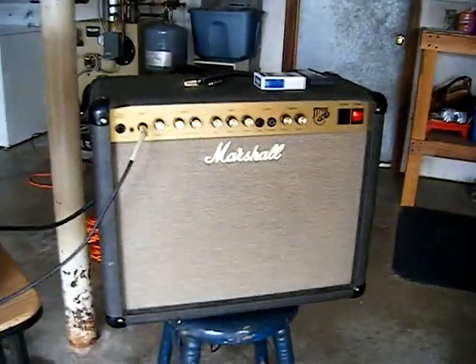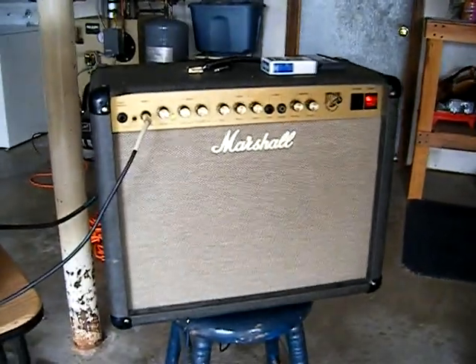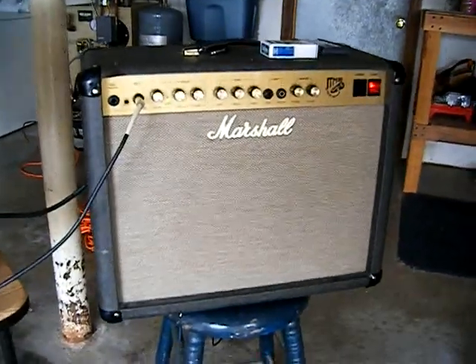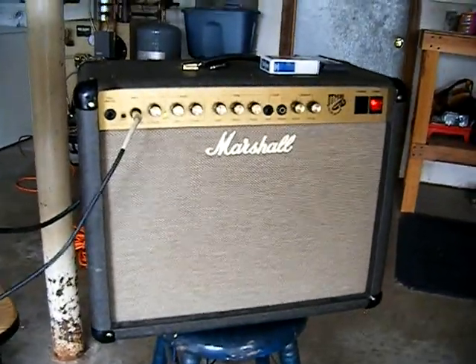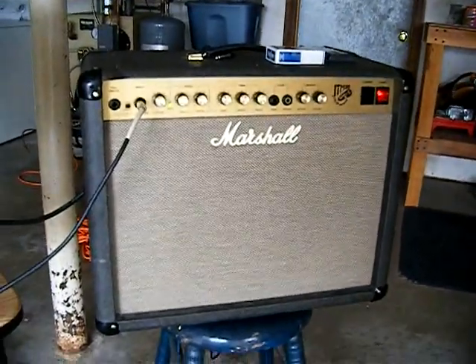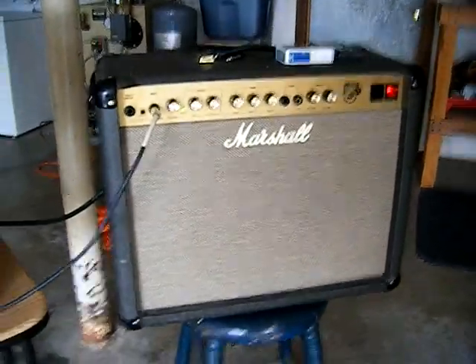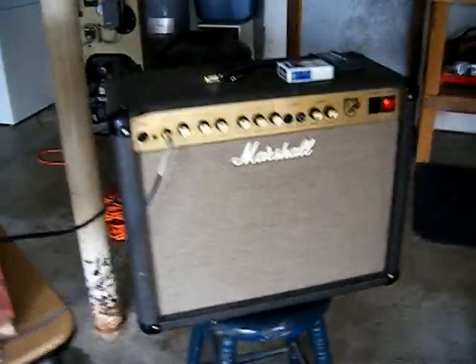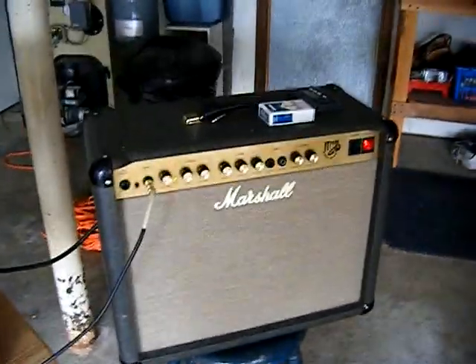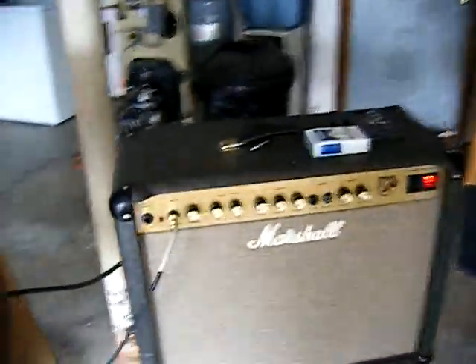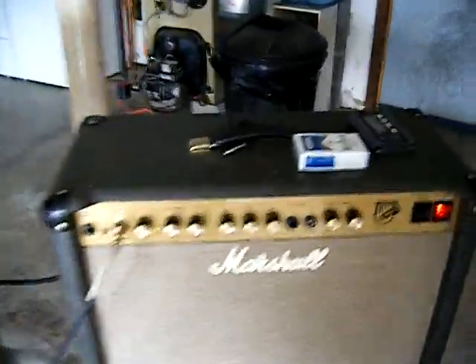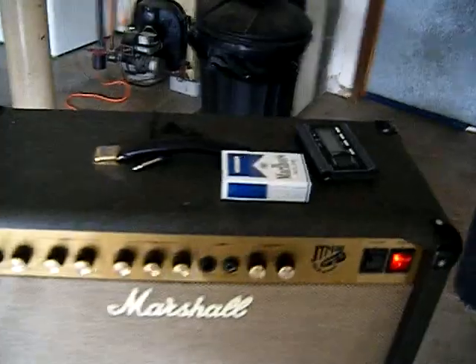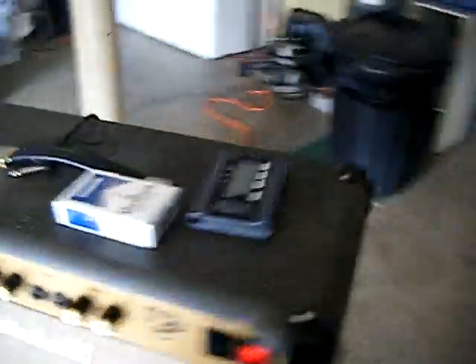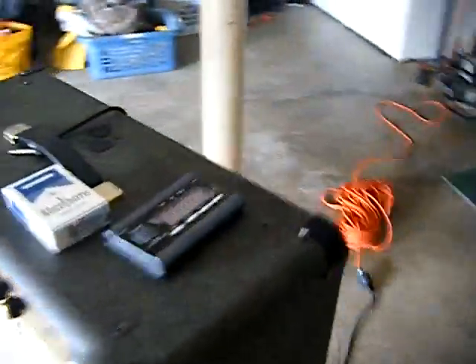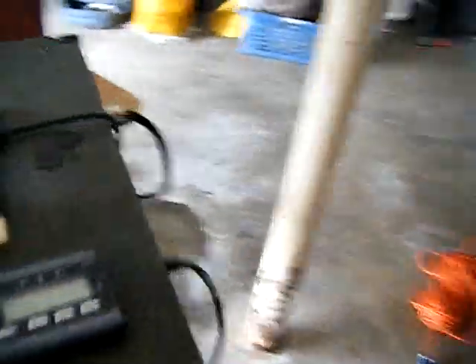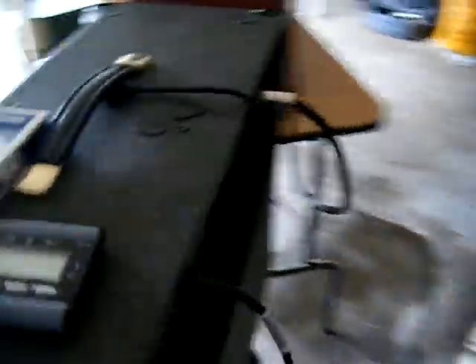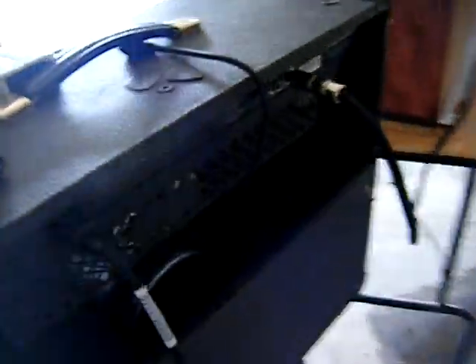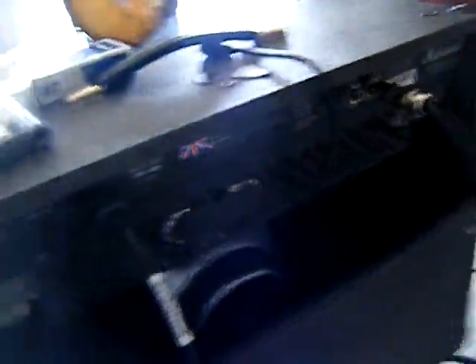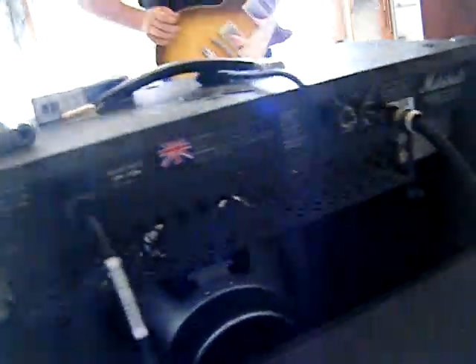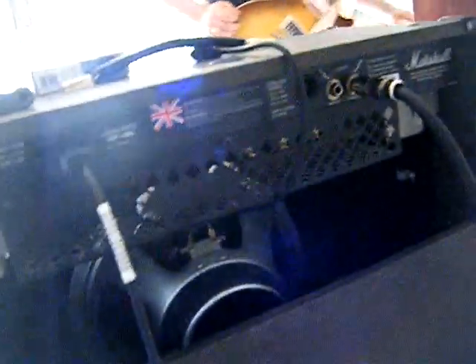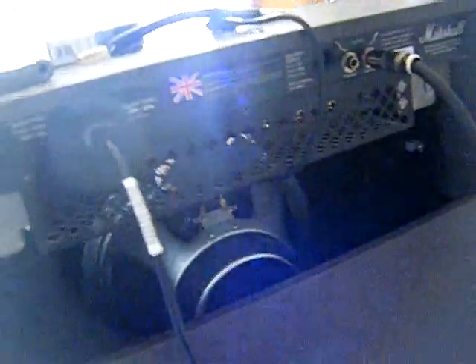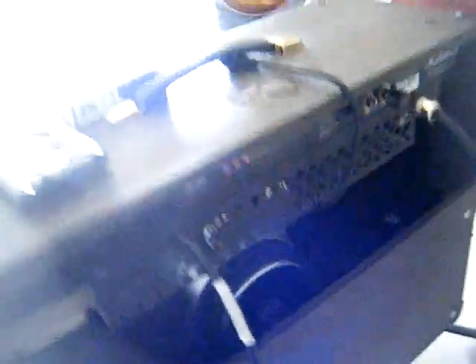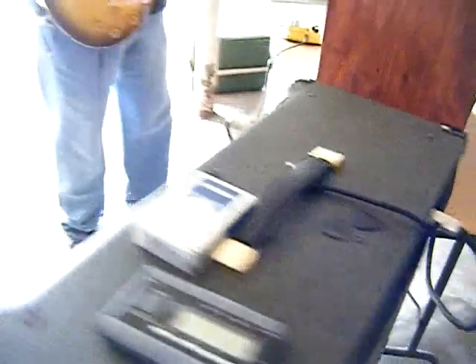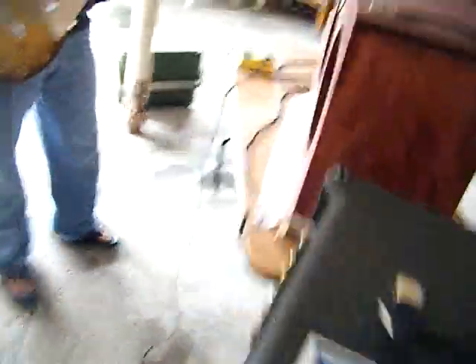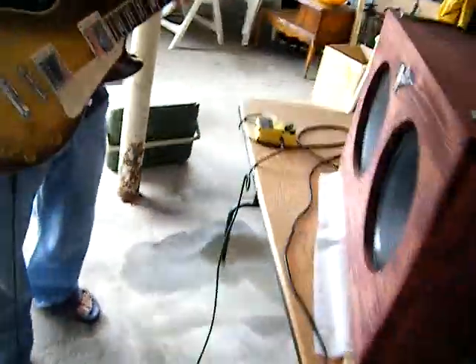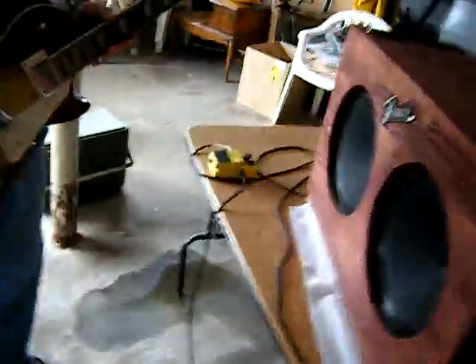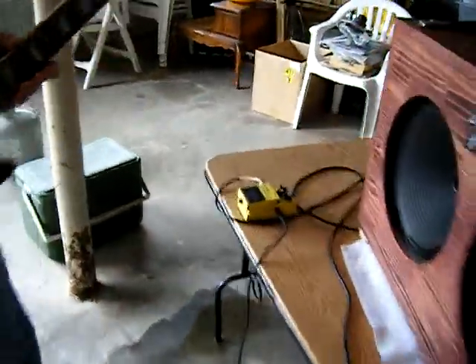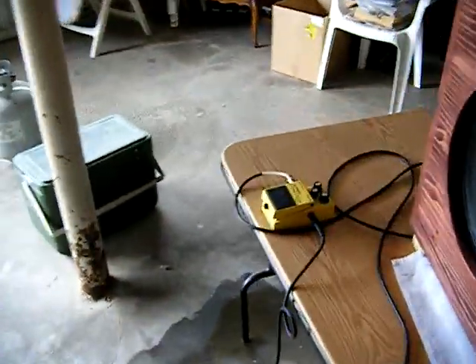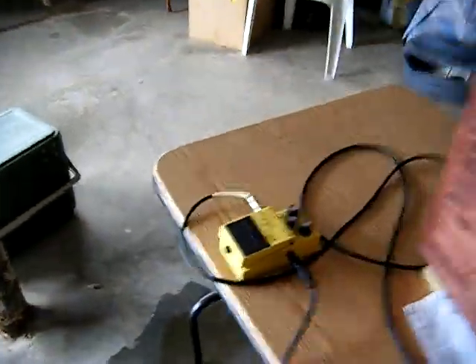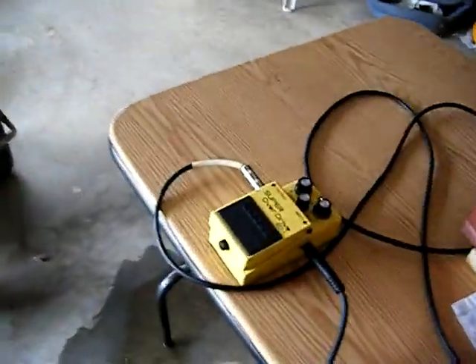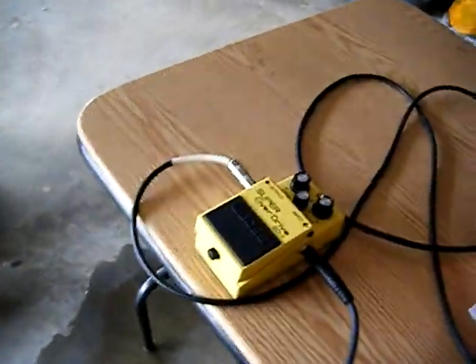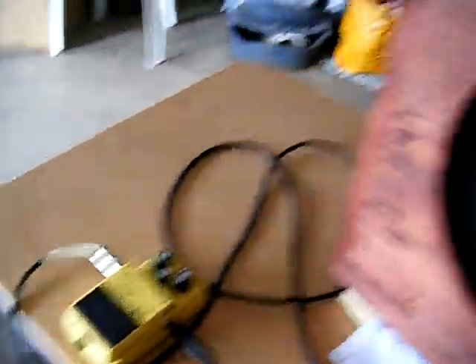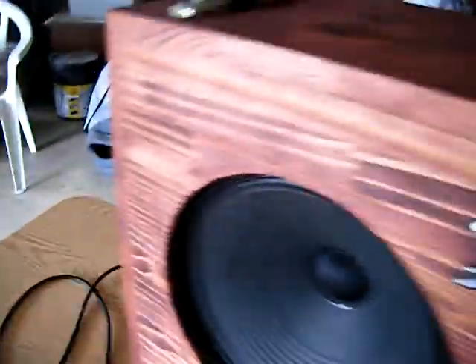I have the interior speaker disengaged. I'm running everything through a Voss SD1 overdrive pedal. And I have this custom cabinet here that me and my boy Pat built.